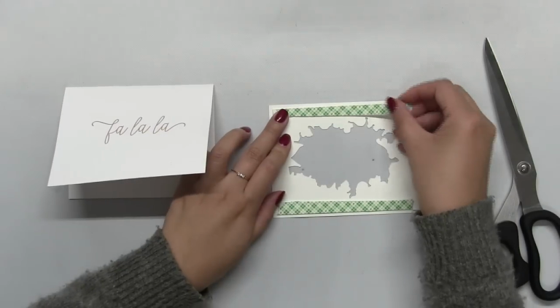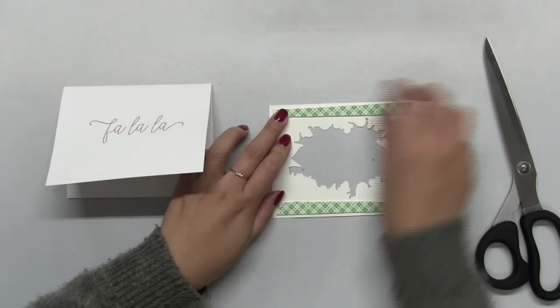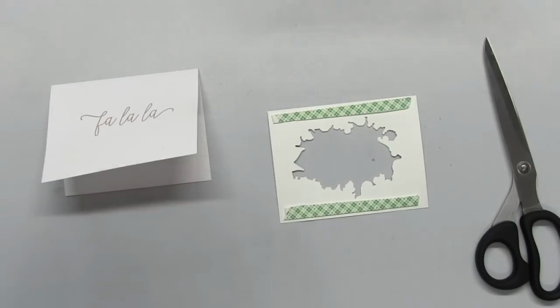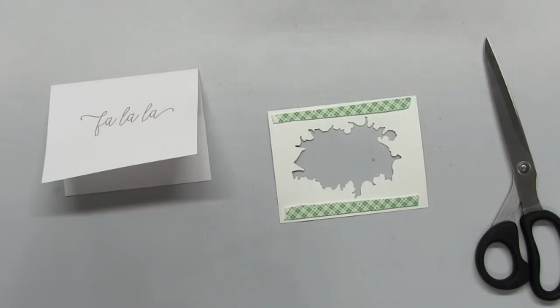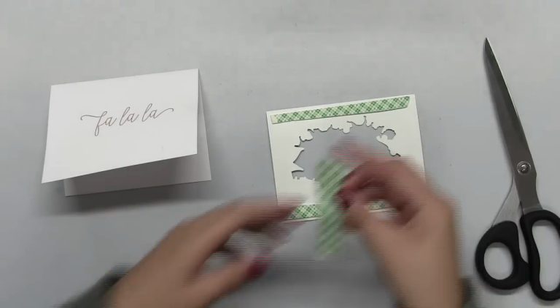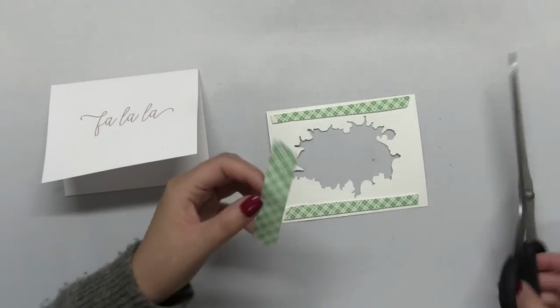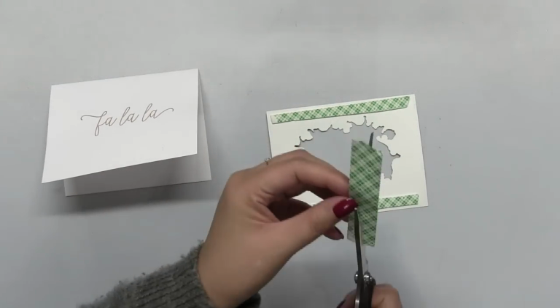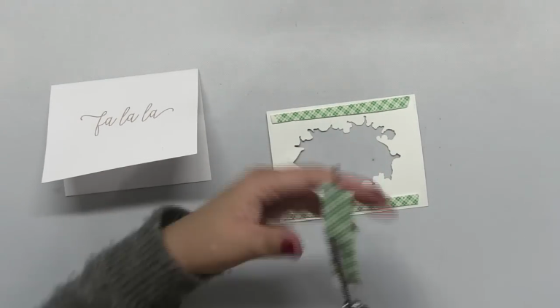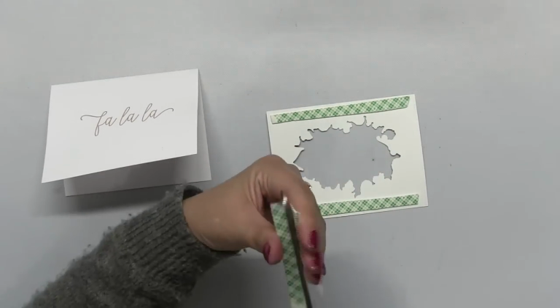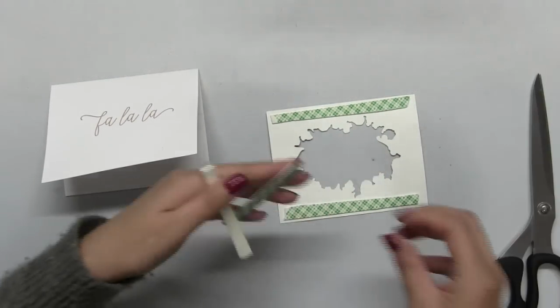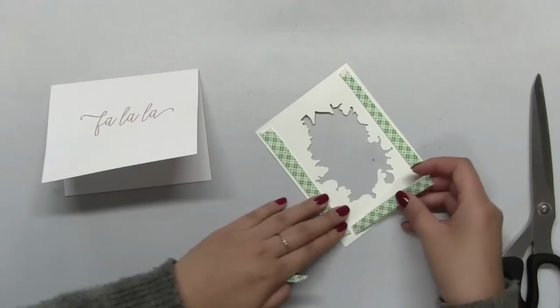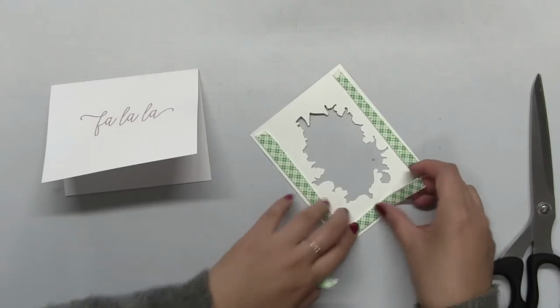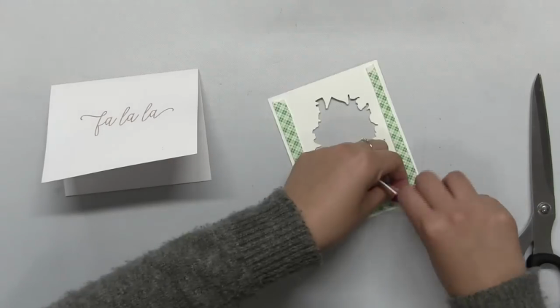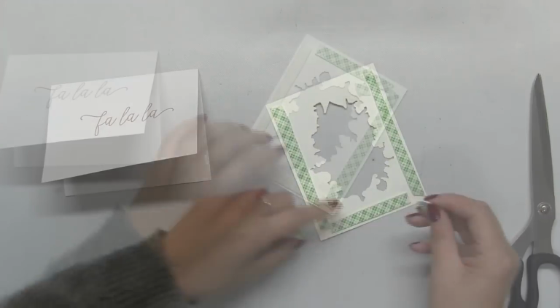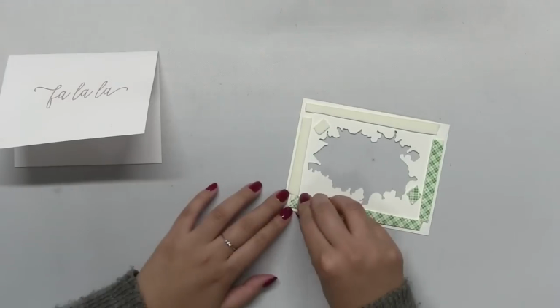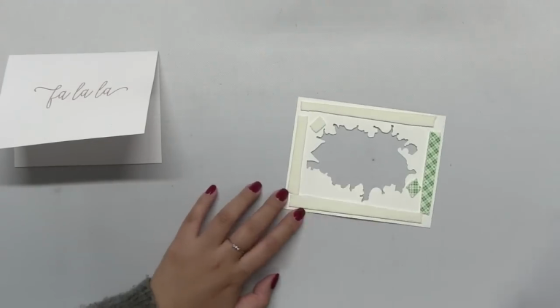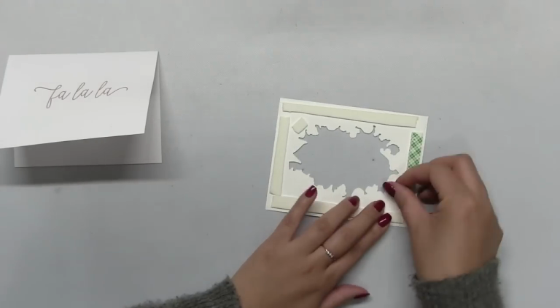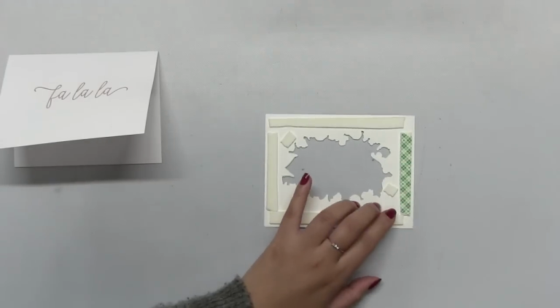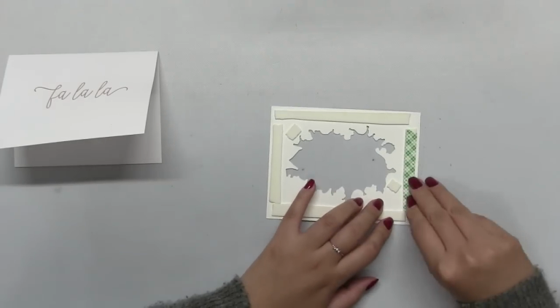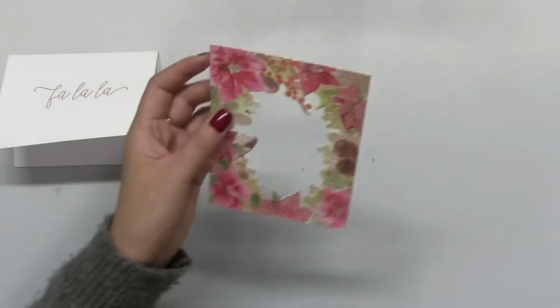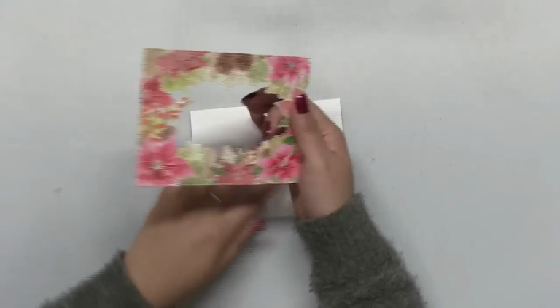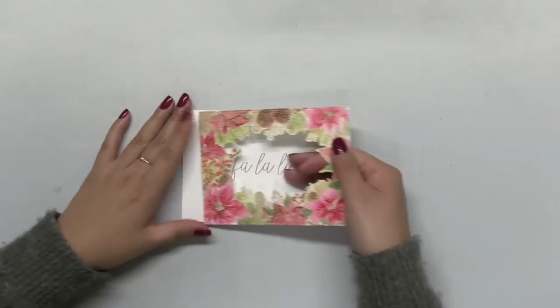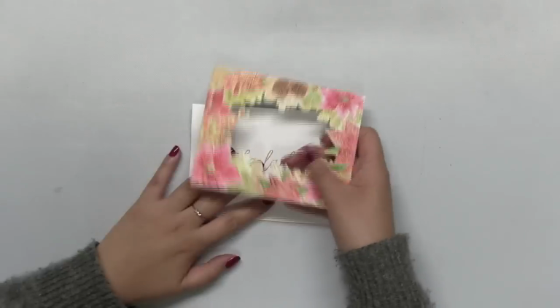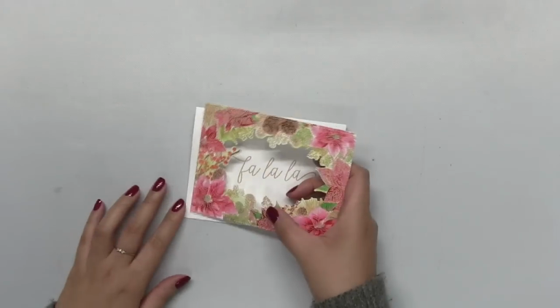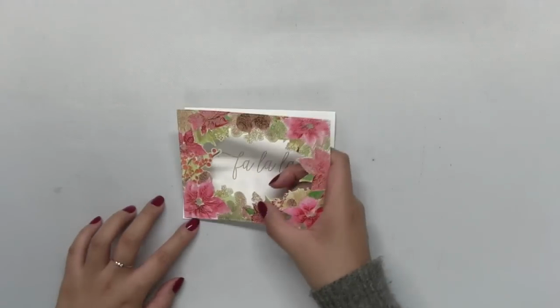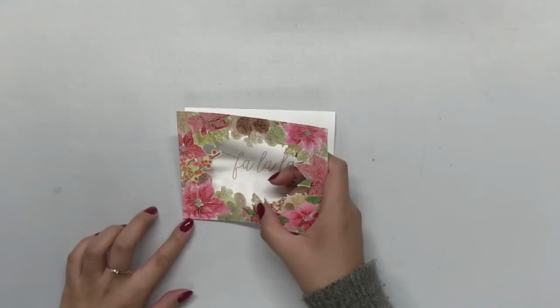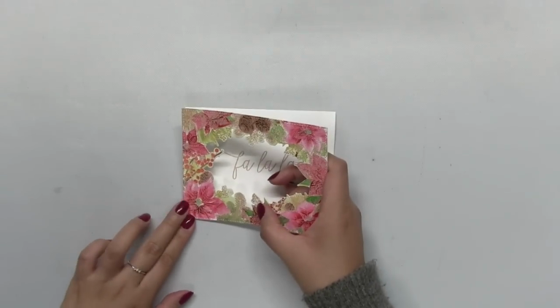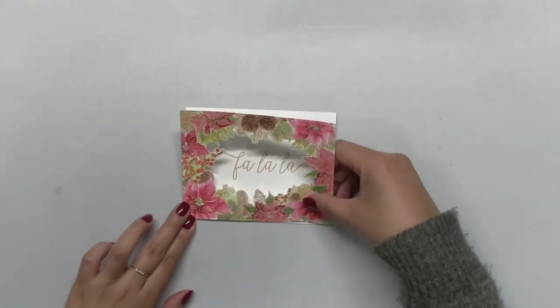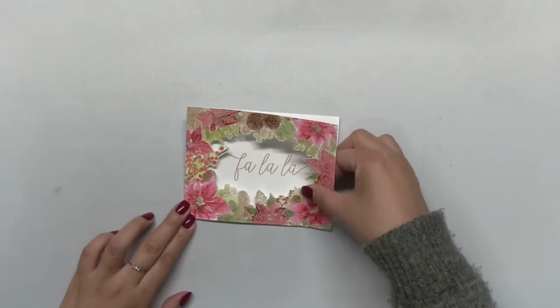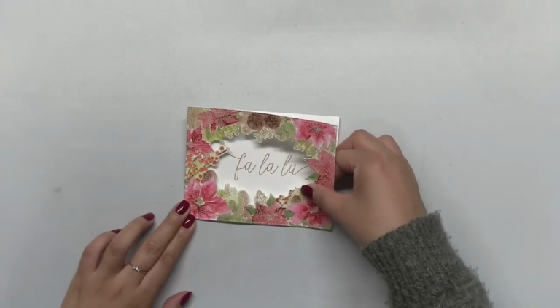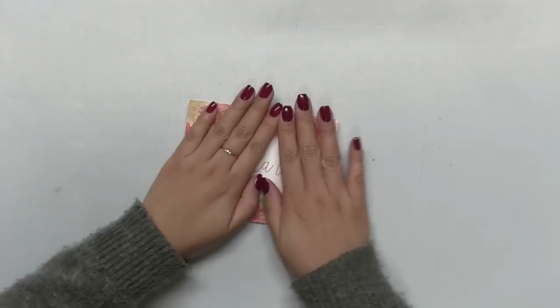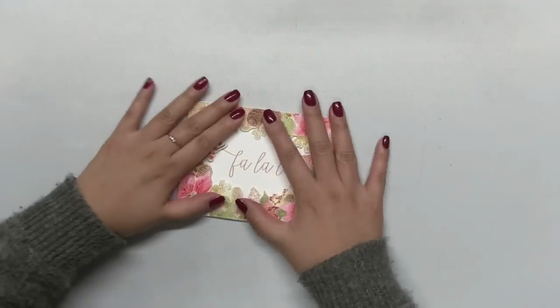Next I'm going to pop up that border onto the base using some dimensional foam tape. This is about one inch tape, so I just cut it in half, applied it behind my border, and then mounted that border onto my base, completing my card.